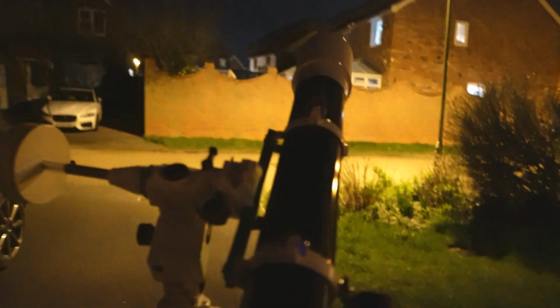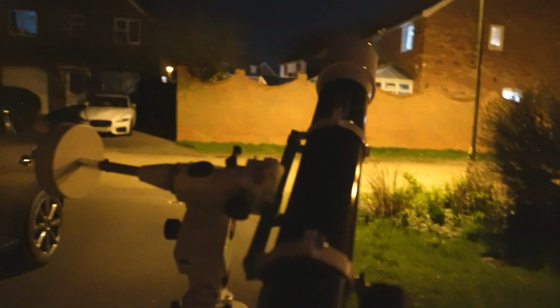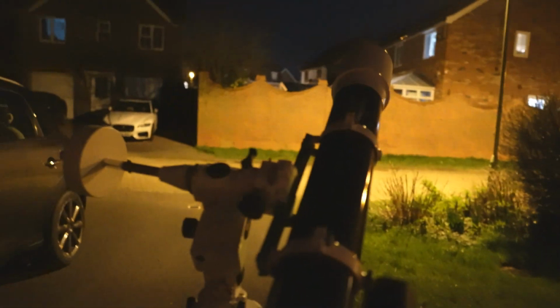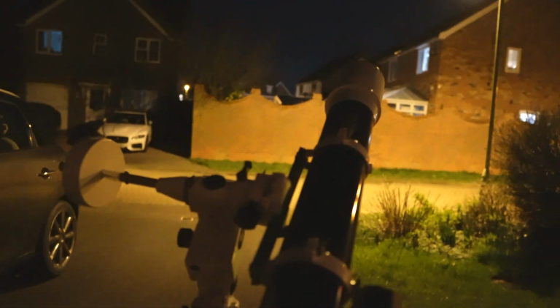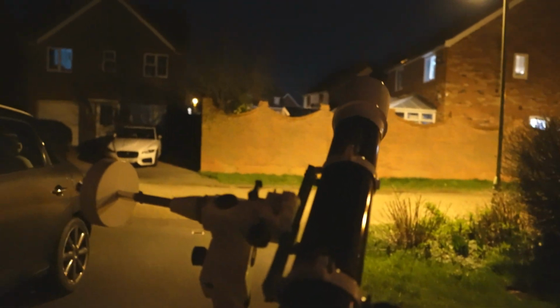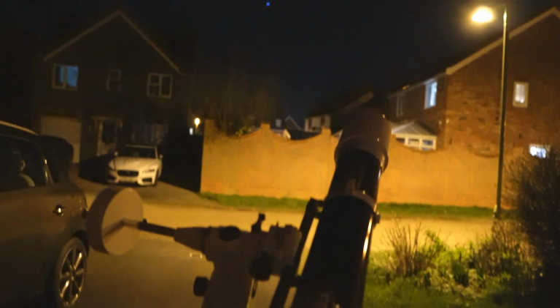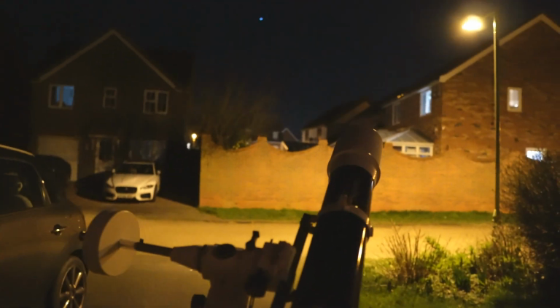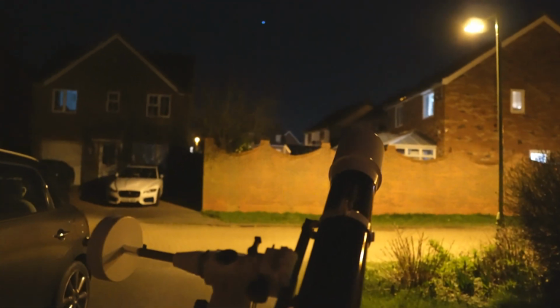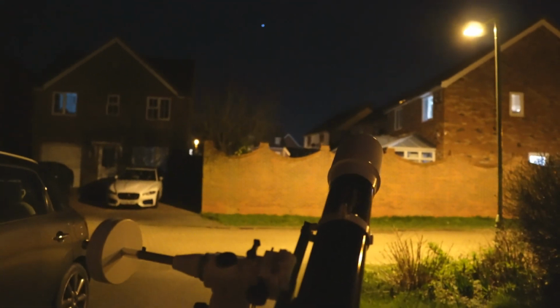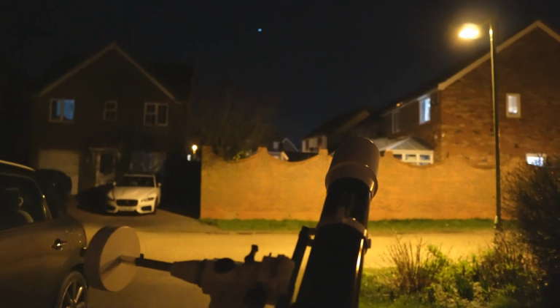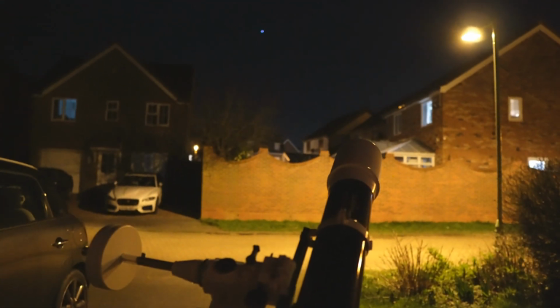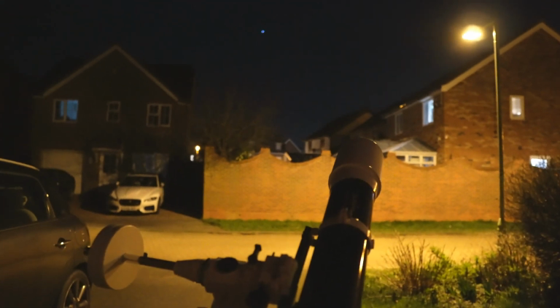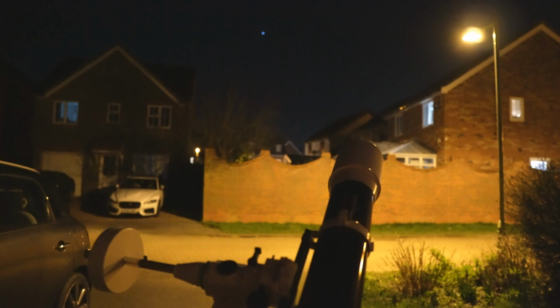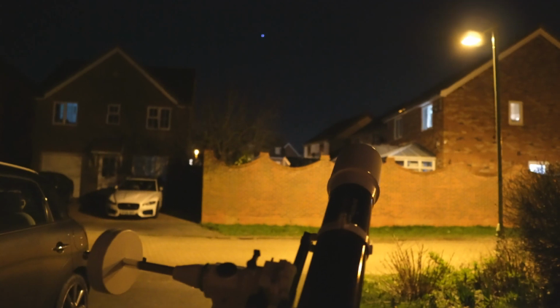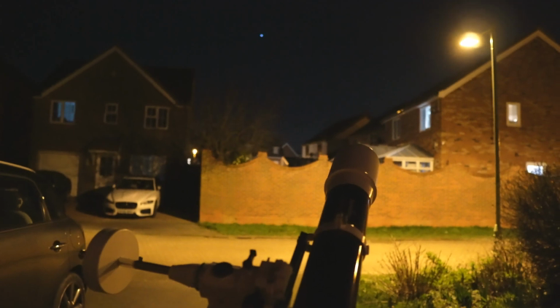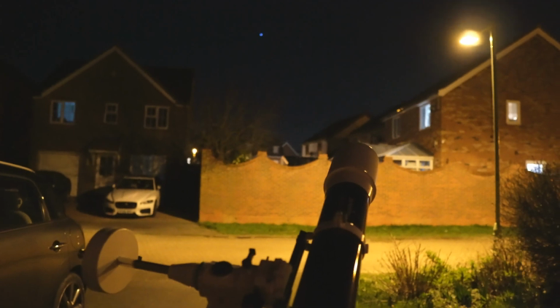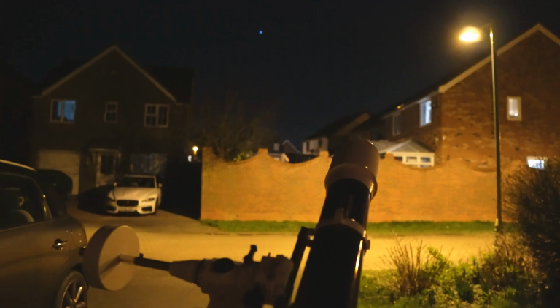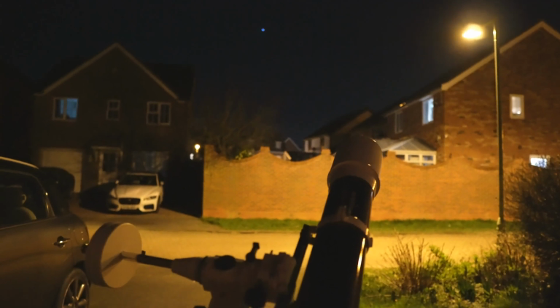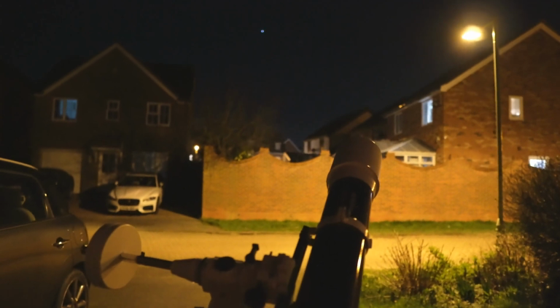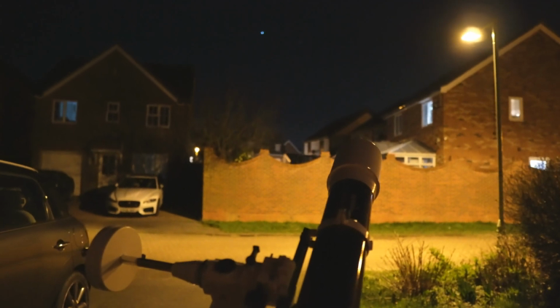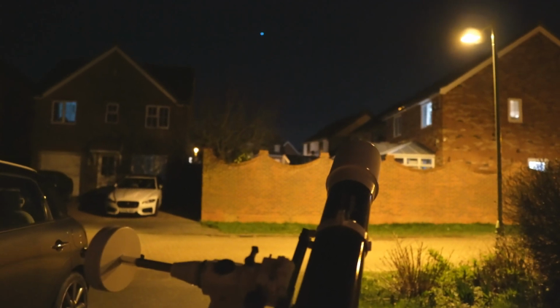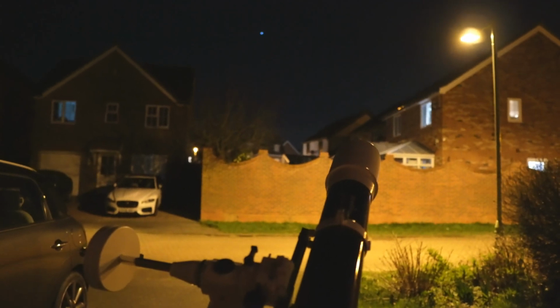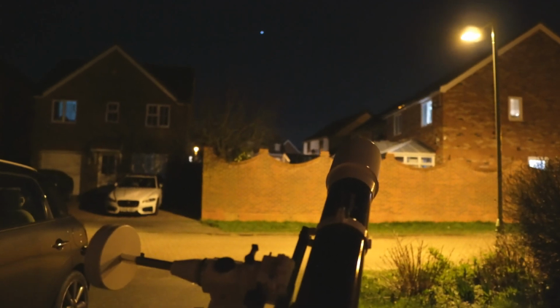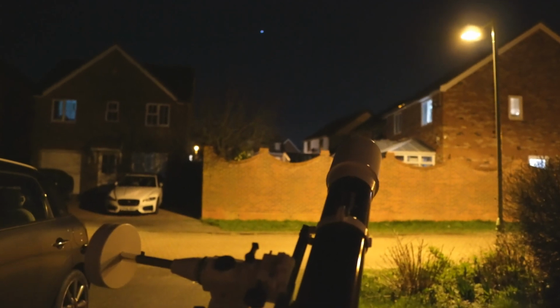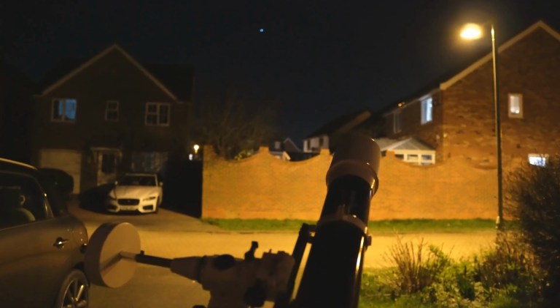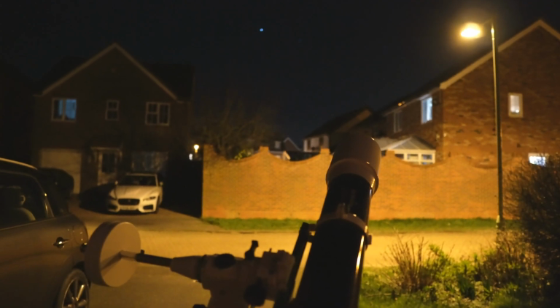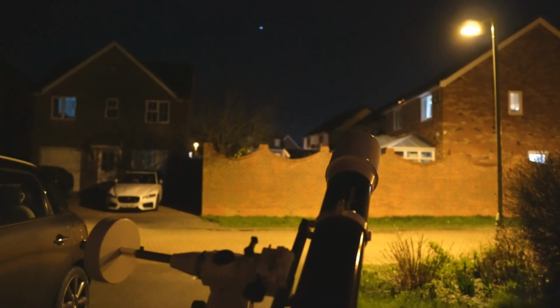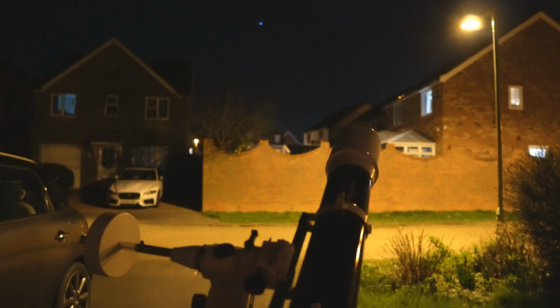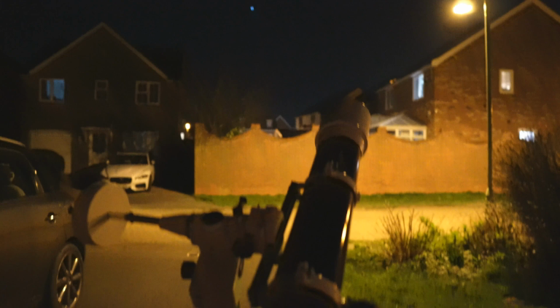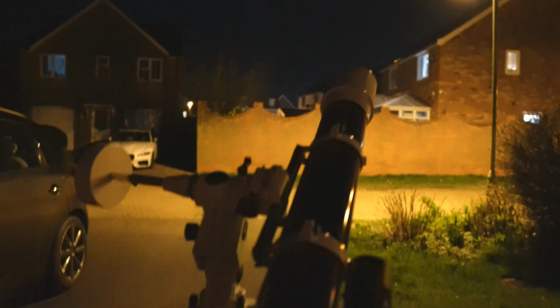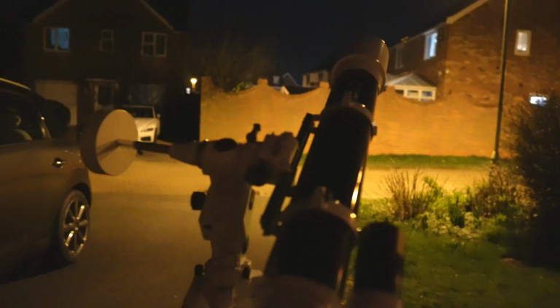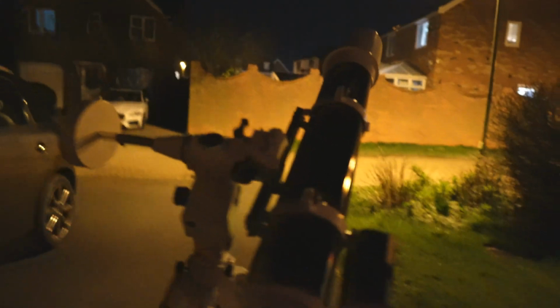I'm looking forward to having plenty of fun with this telescope. This was just a quick first light out the front of my house before I go for a glass of wine to celebrate, but I'm just going to sit out here and enjoy the views for a little while.